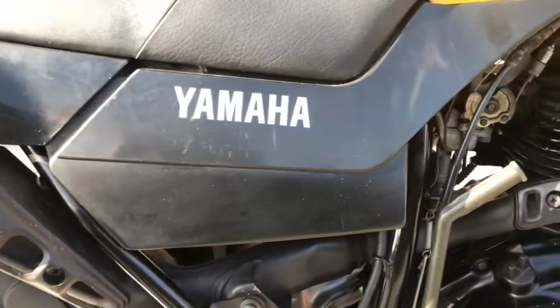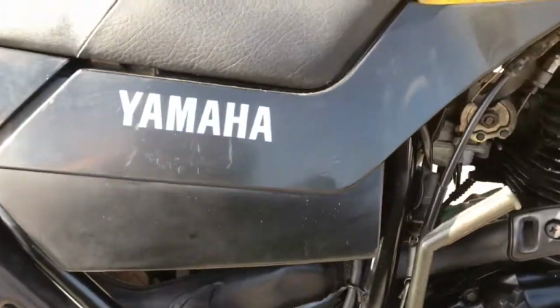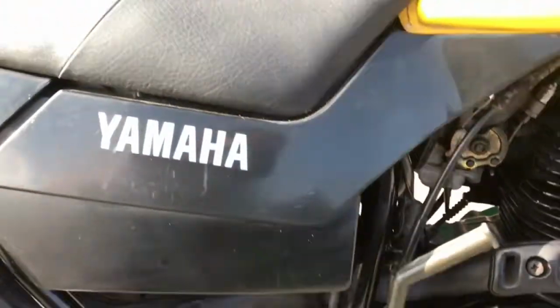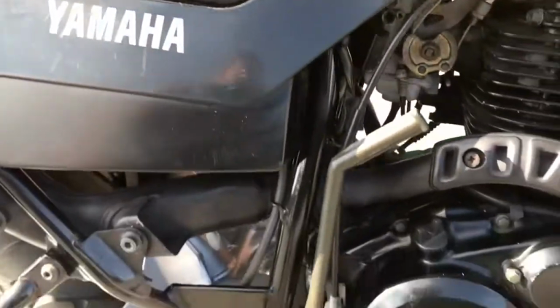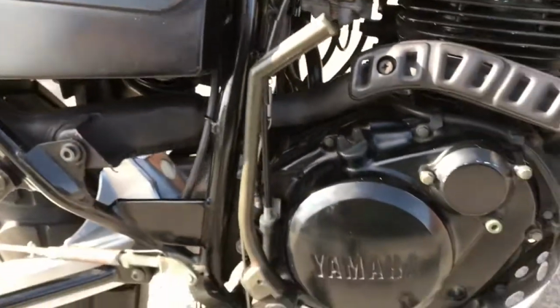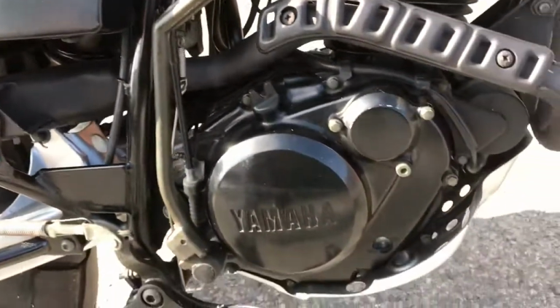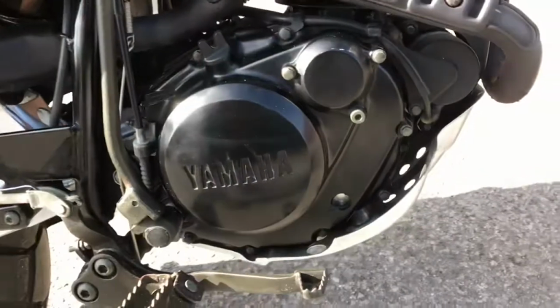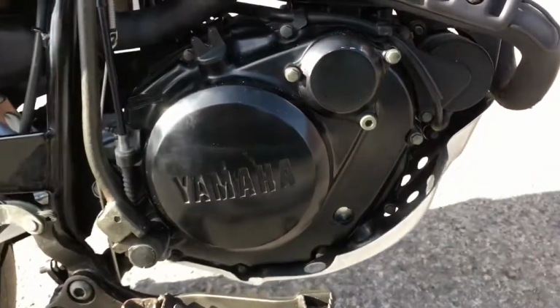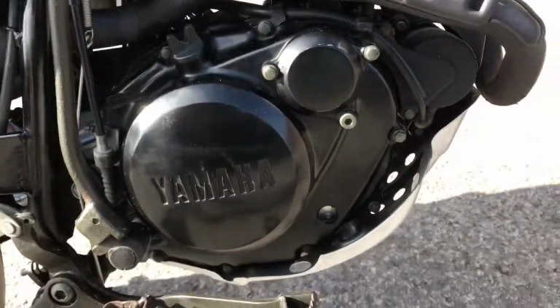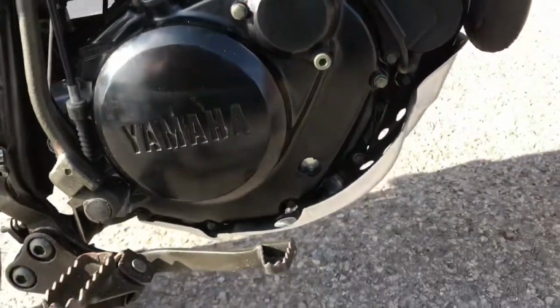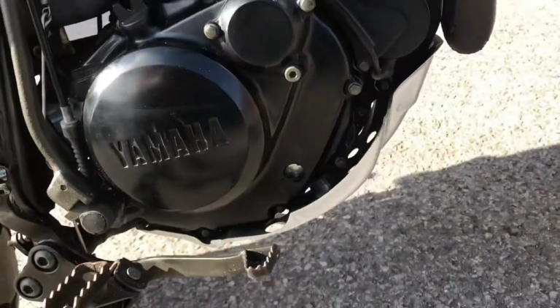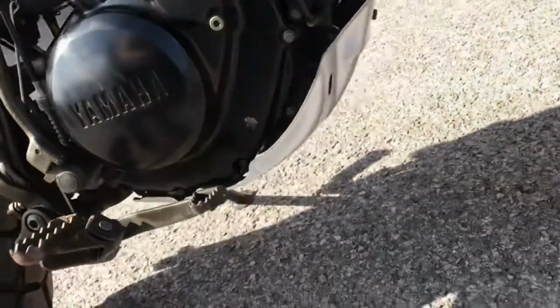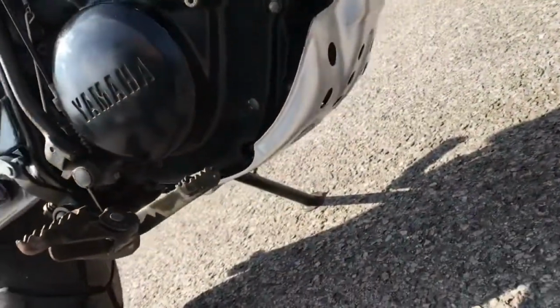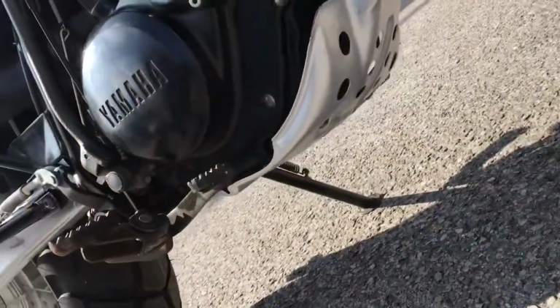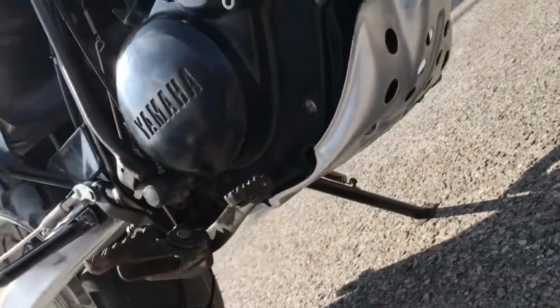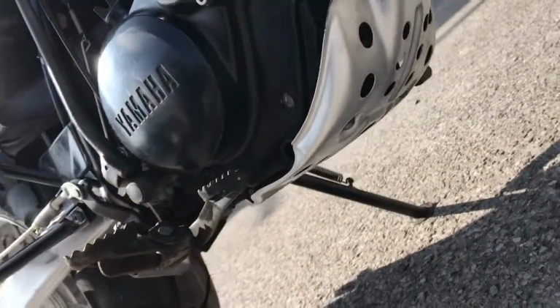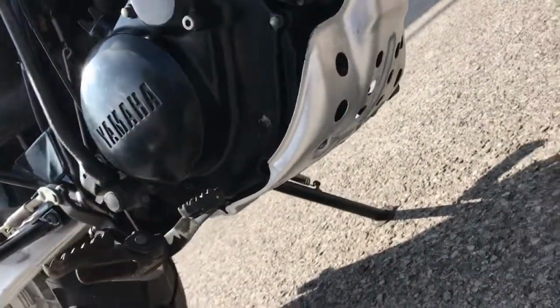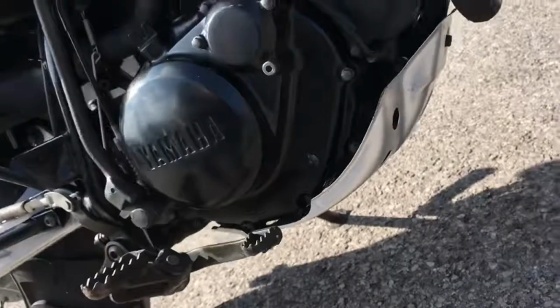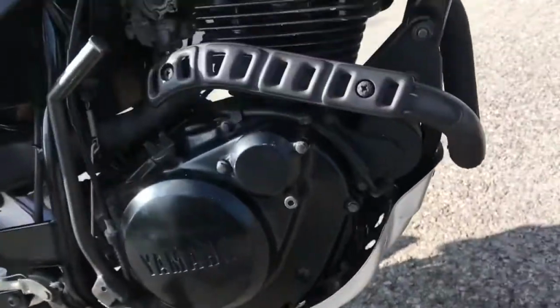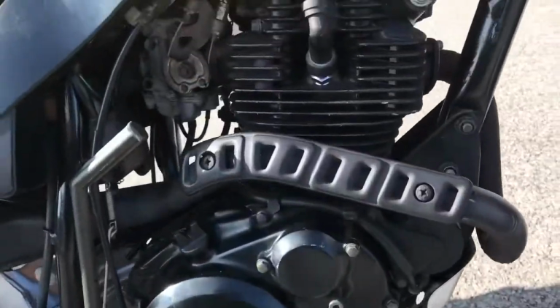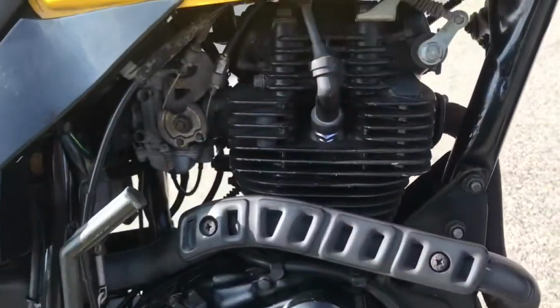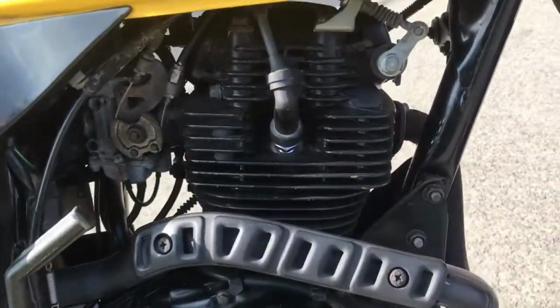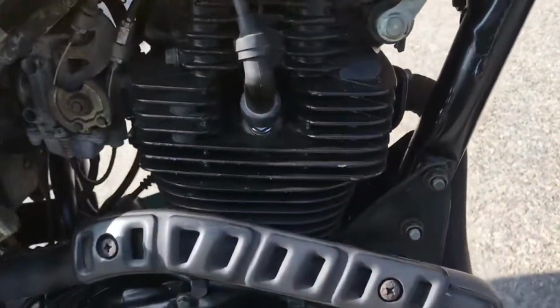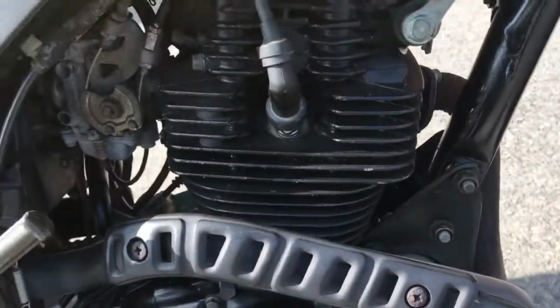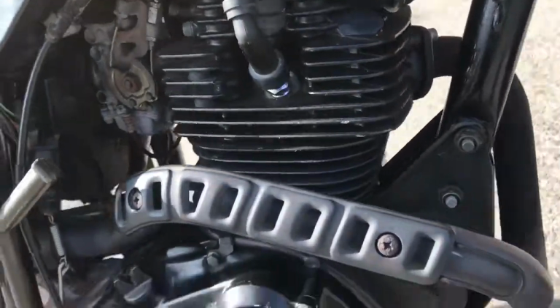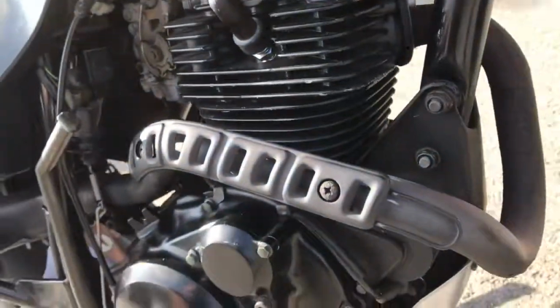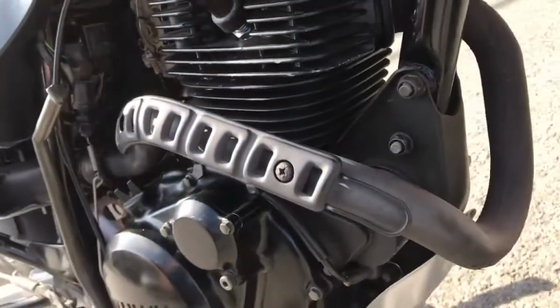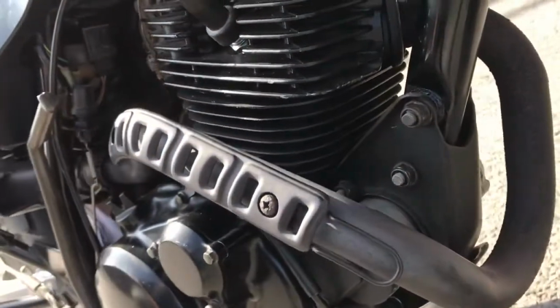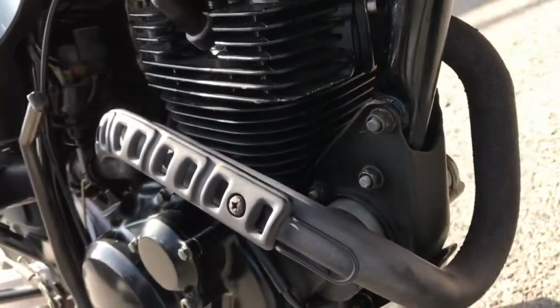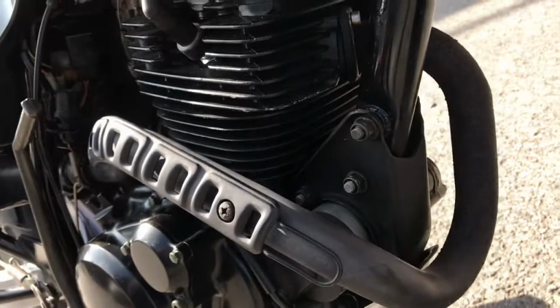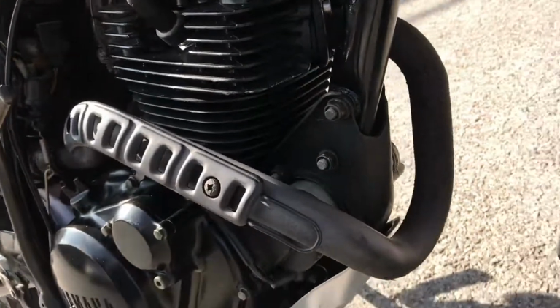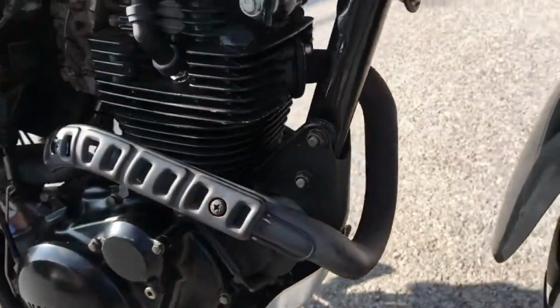The side panel's looking good and the engine's very clean — pretty sure that's all original. The bash plate is very tidy. The cylinder head again is very nice. The front end of the exhaust has the beginnings of a little bit of corrosion.